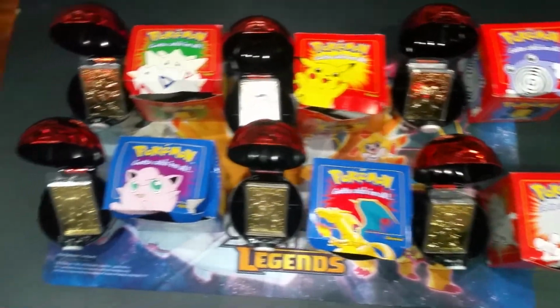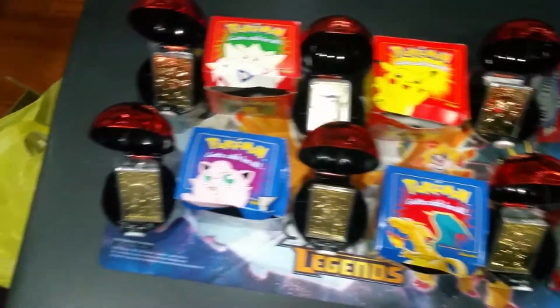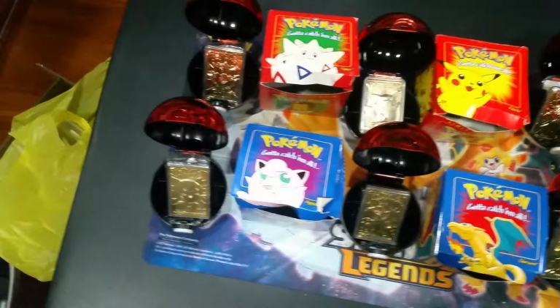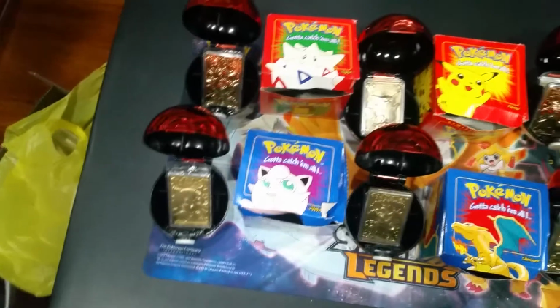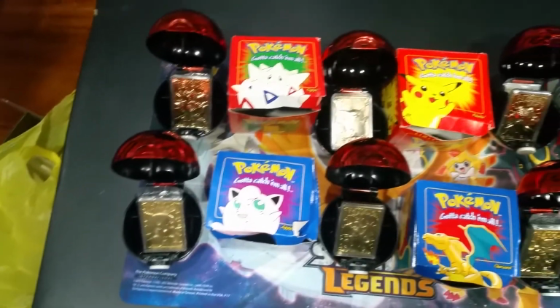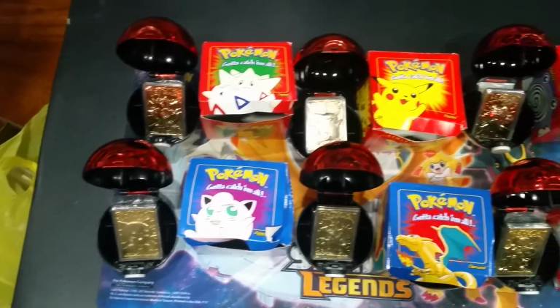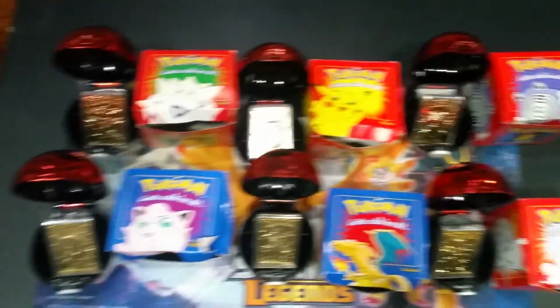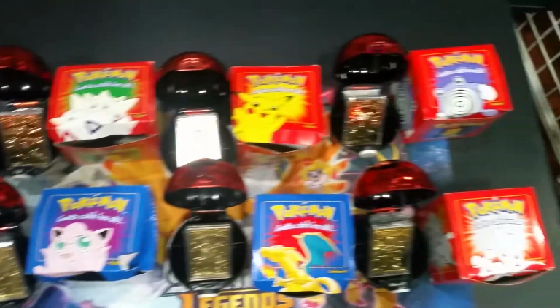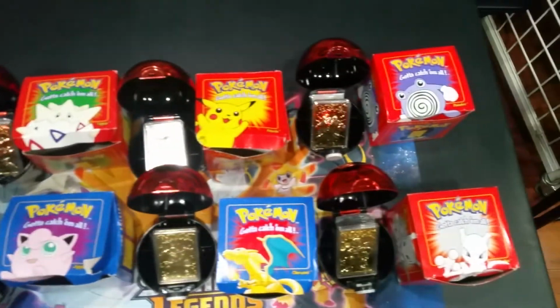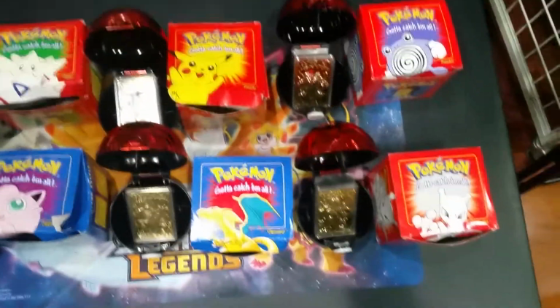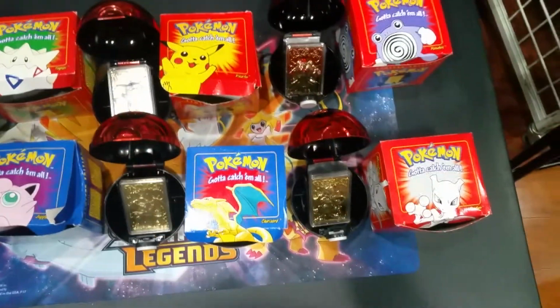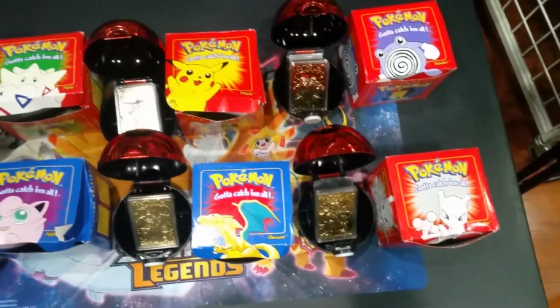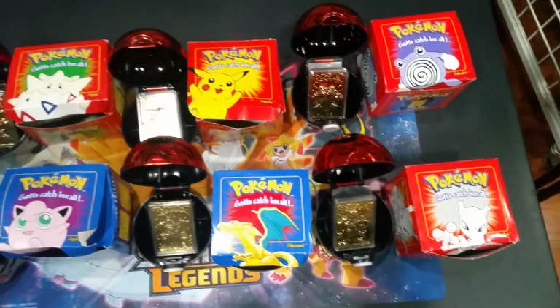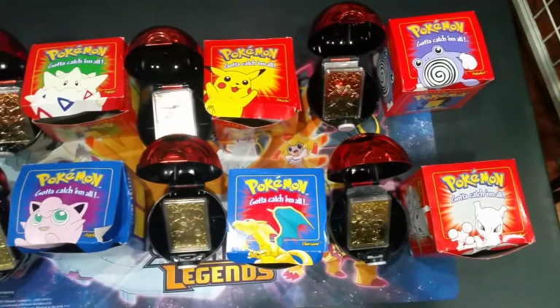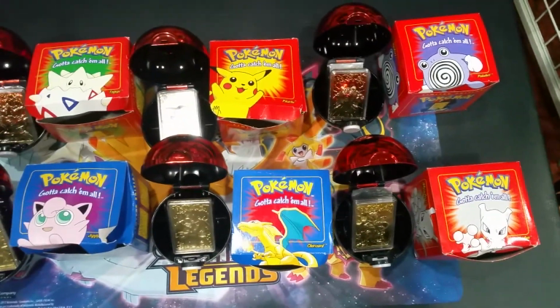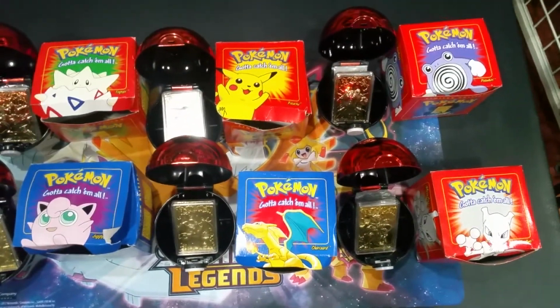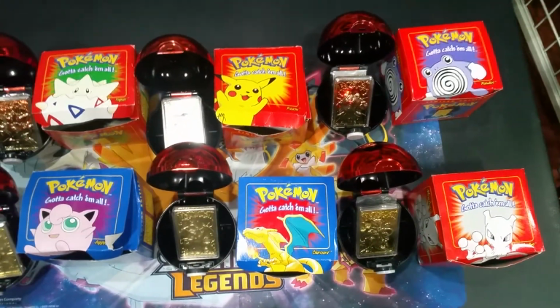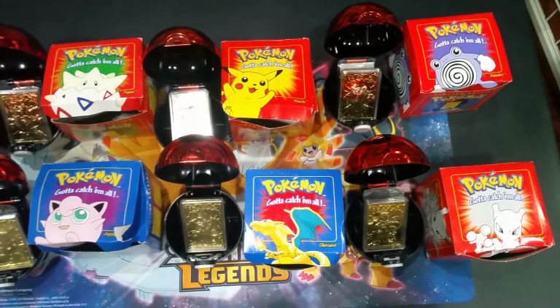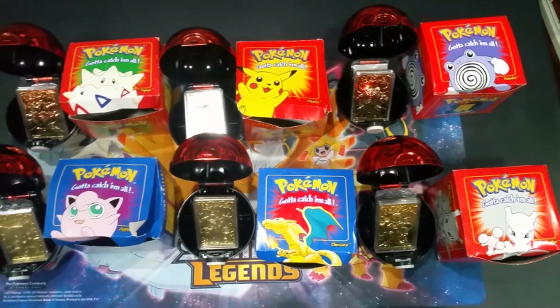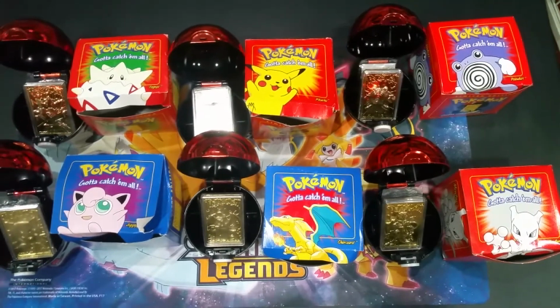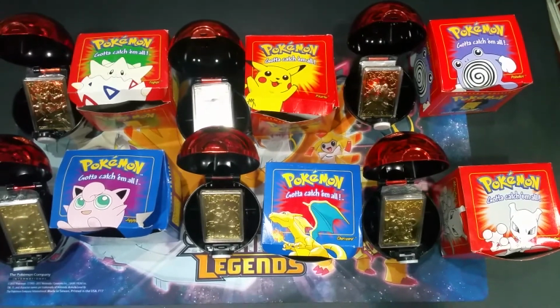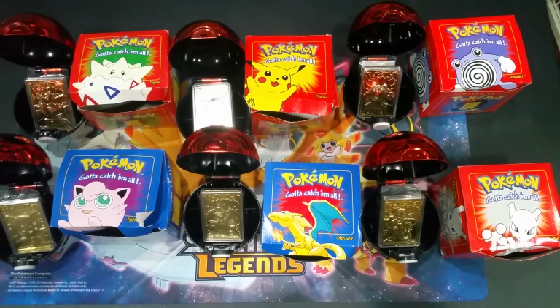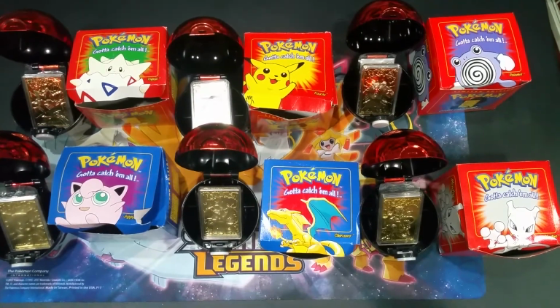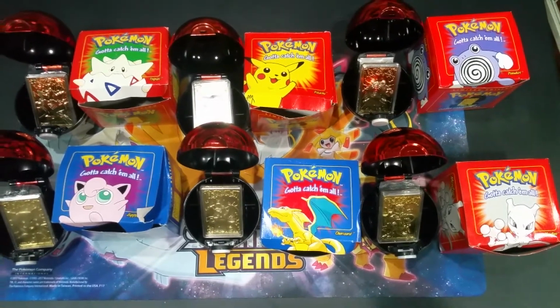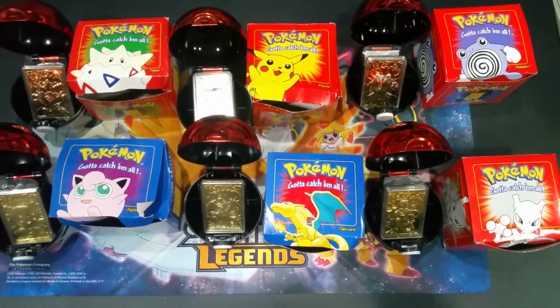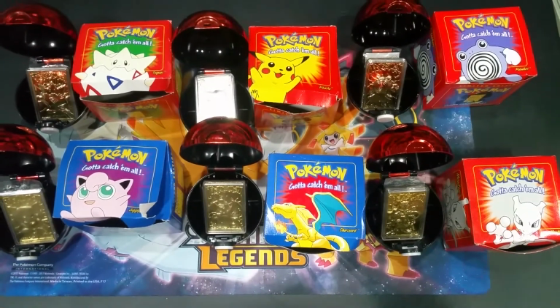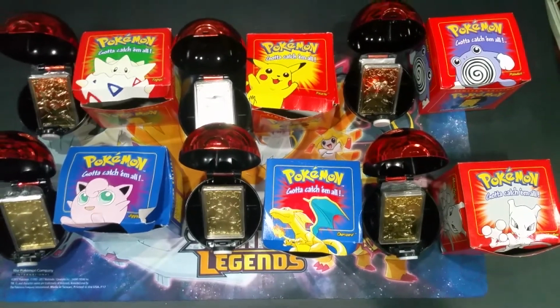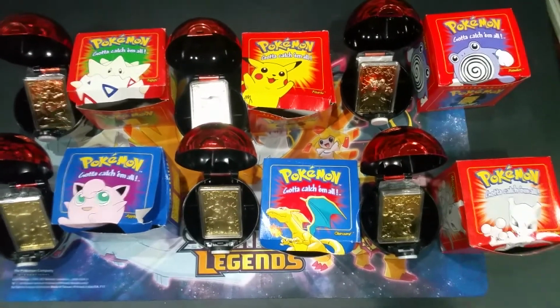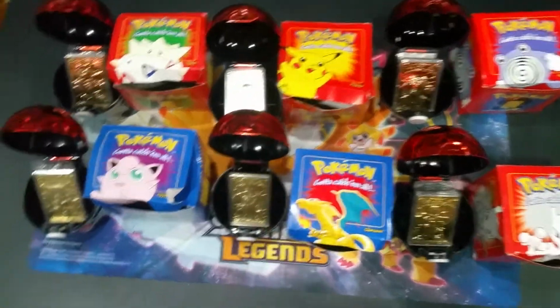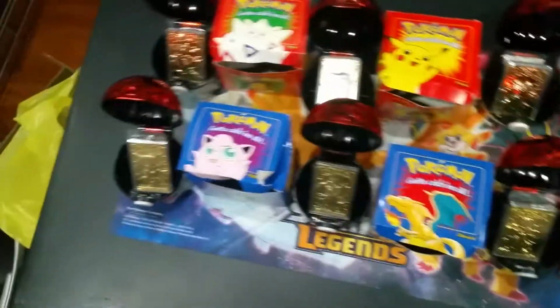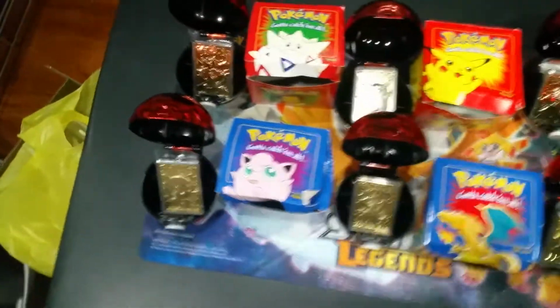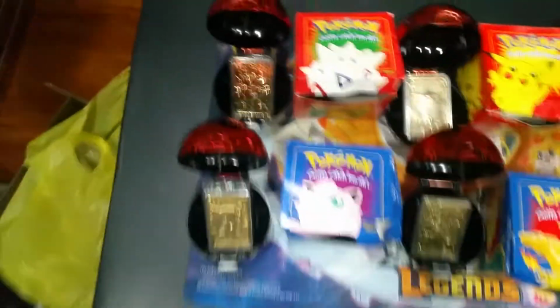They're not in the greatest condition, but they're not horrible. They all have the certificate, they all have the Pokéball, they have all the pieces to hold them up, and they all have the gold-plated Pokémon. Now we're going to go over them.